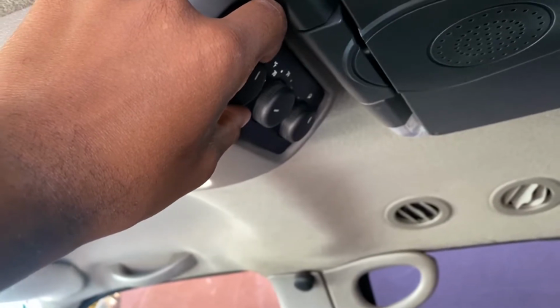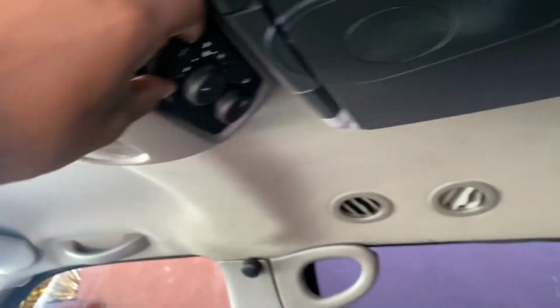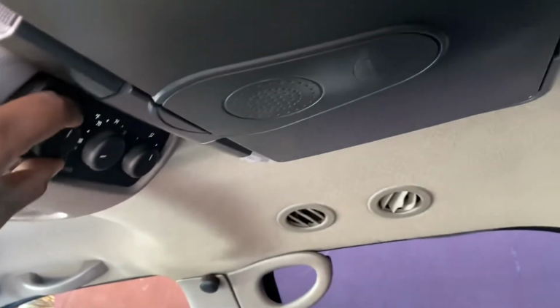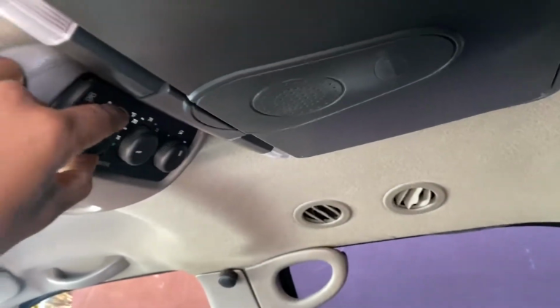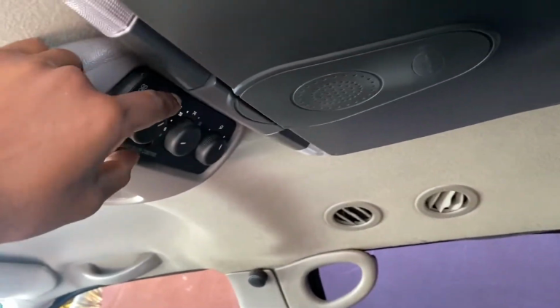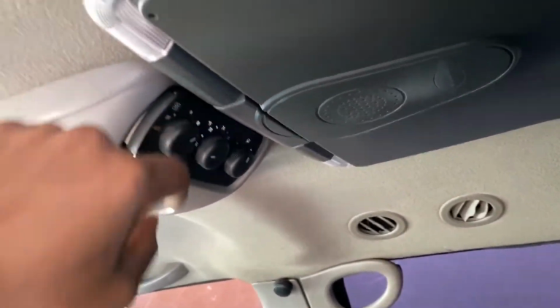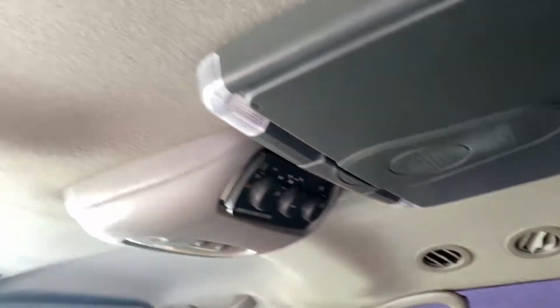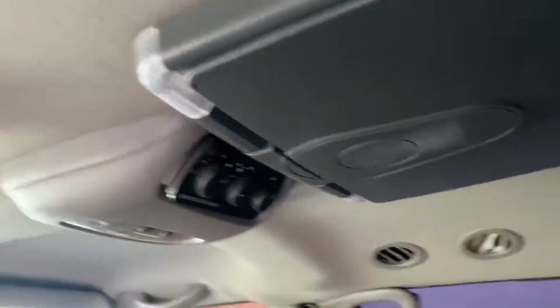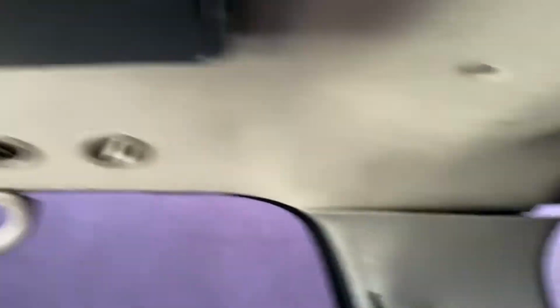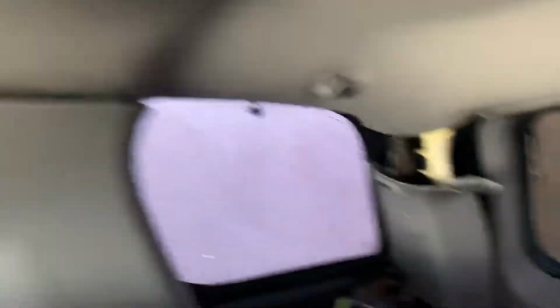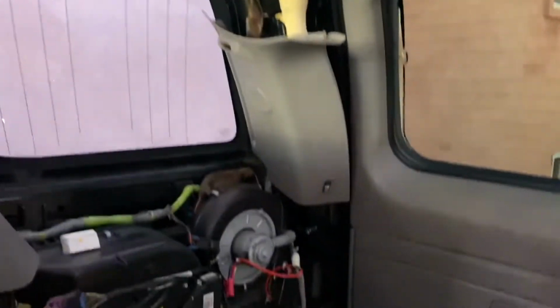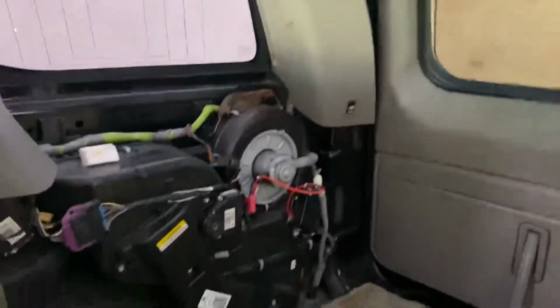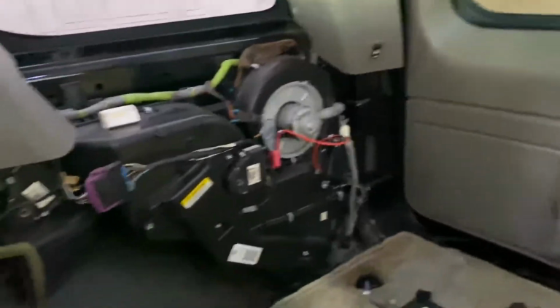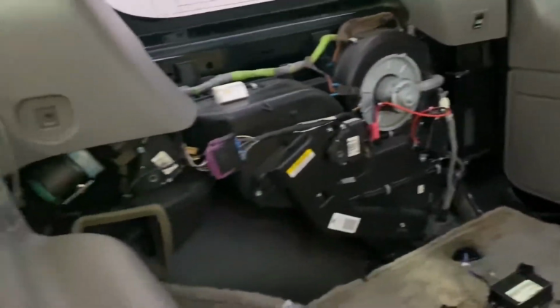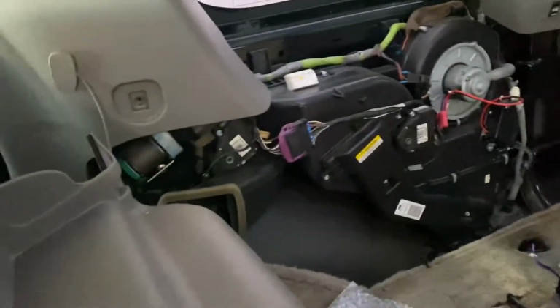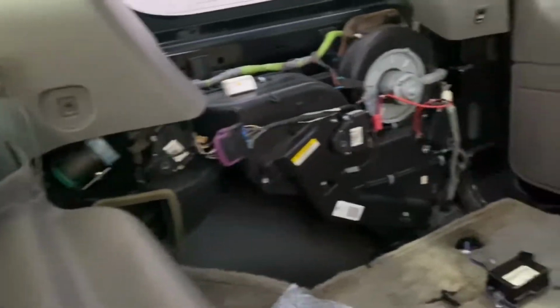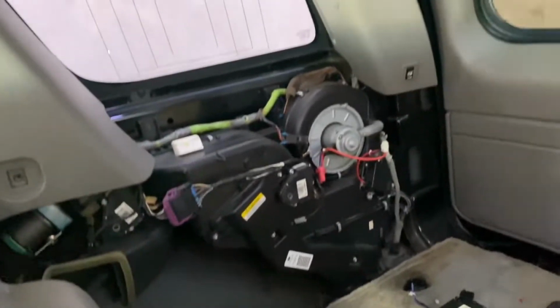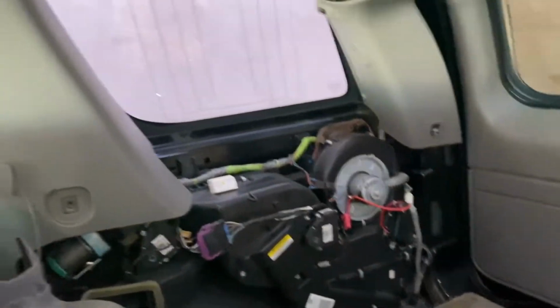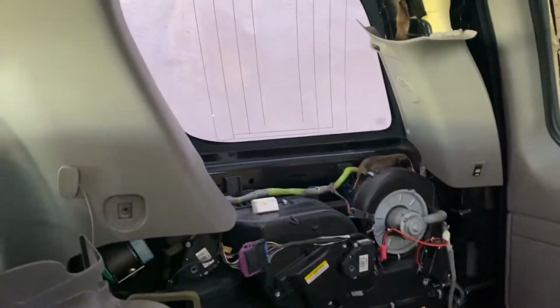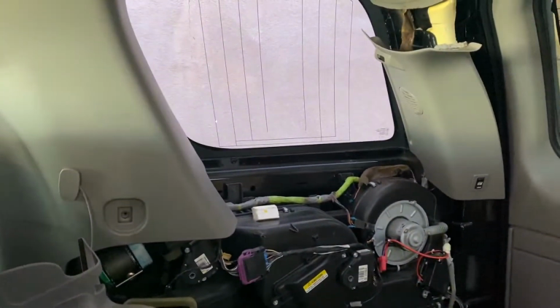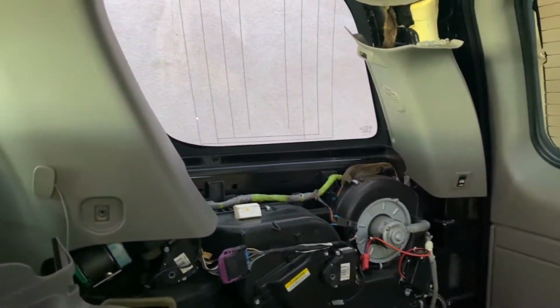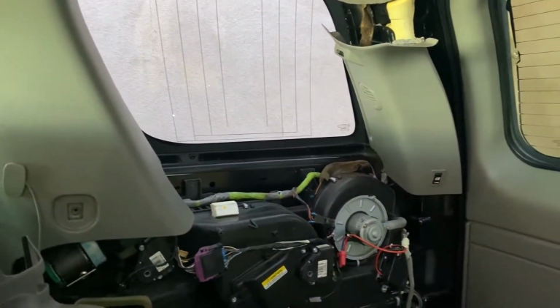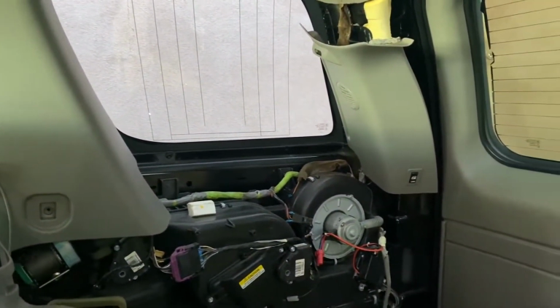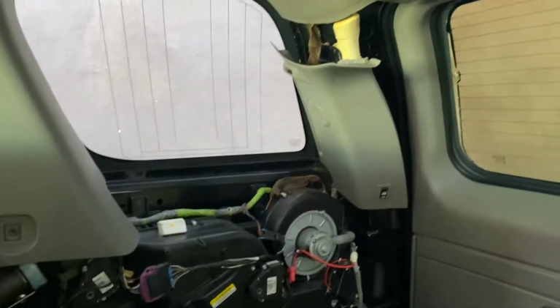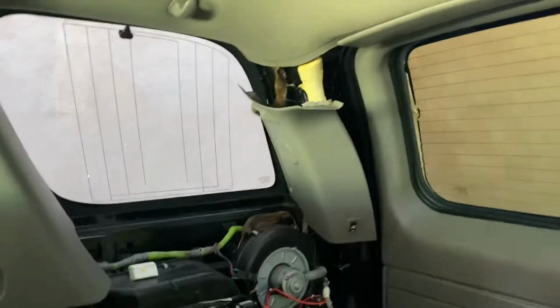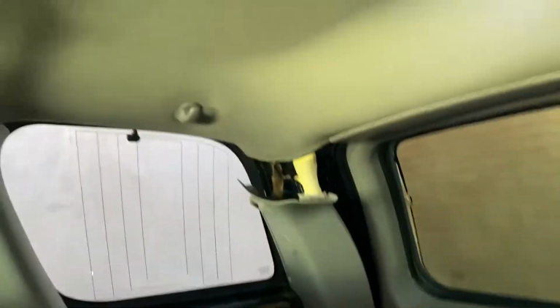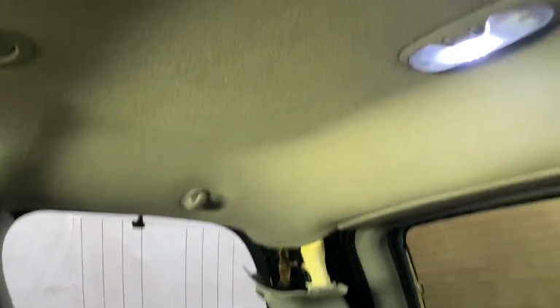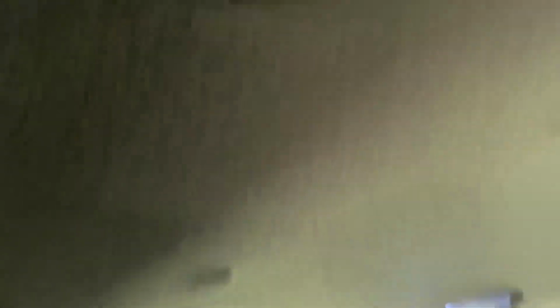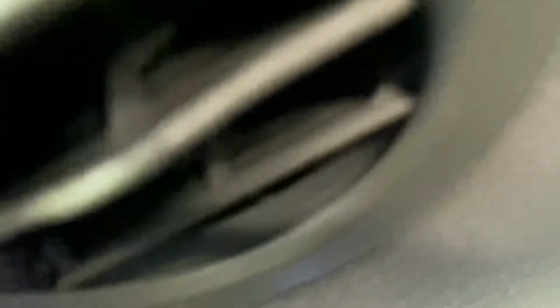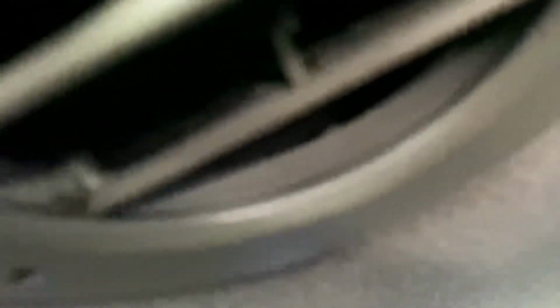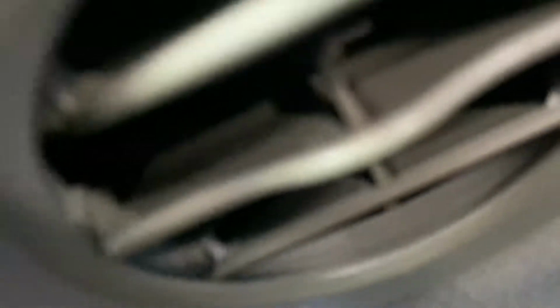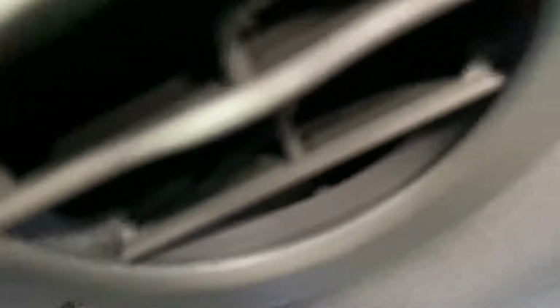Just know that your rear AC is not going to work unless you have that middle or back climate control panel plugged in. Without it, mine wasn't working, so I had to go get it and plug it in — and boom.